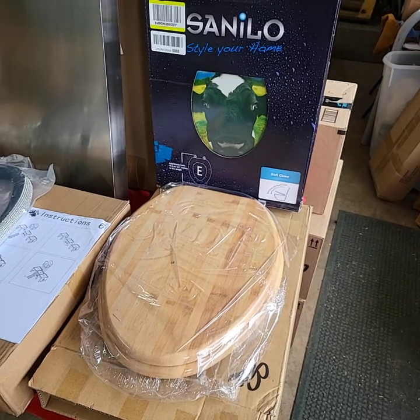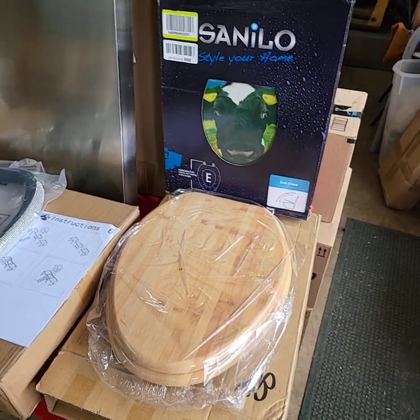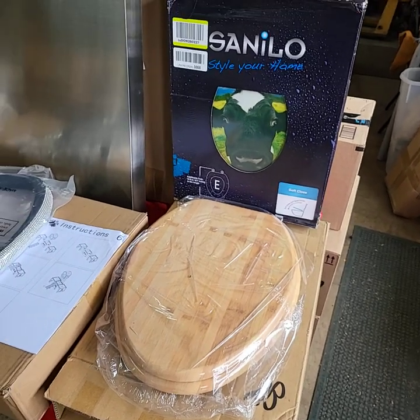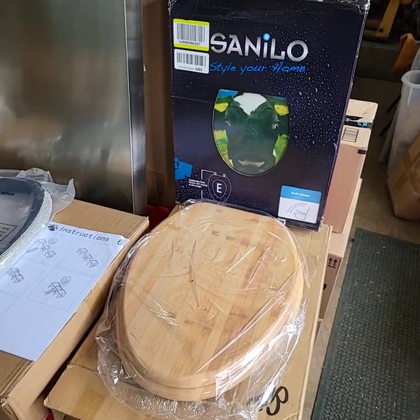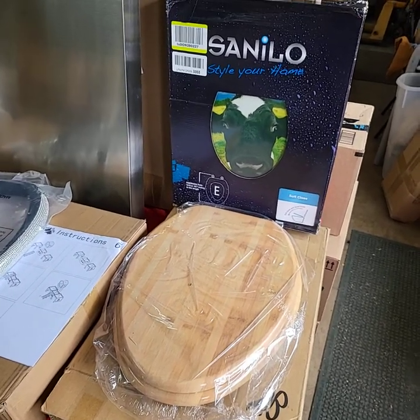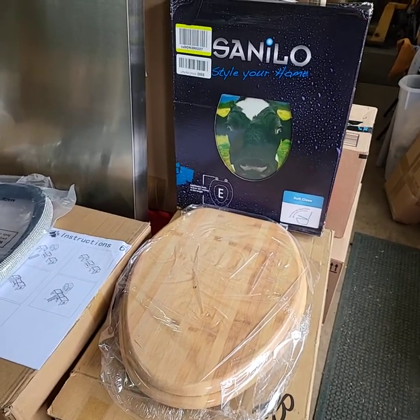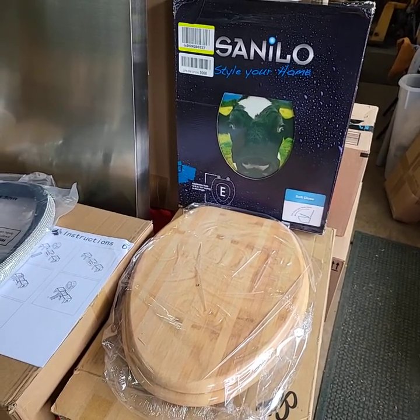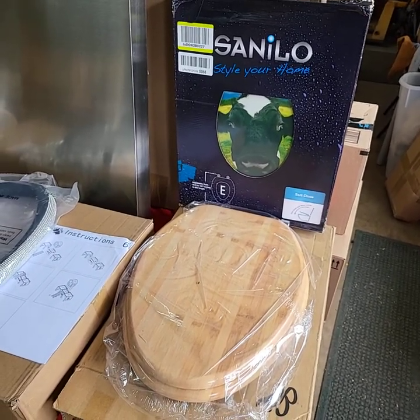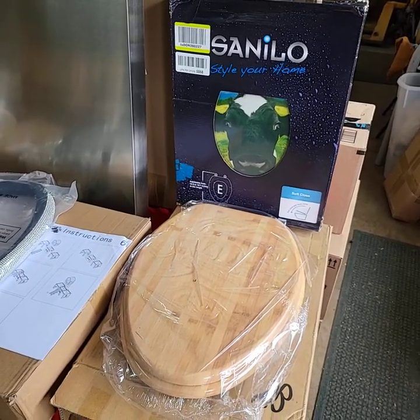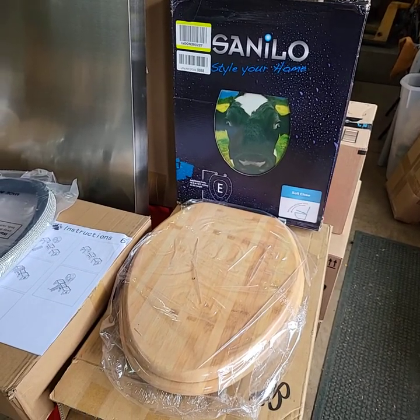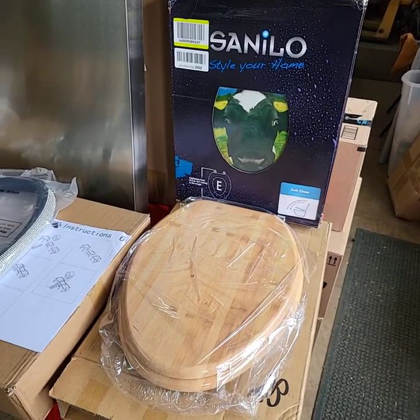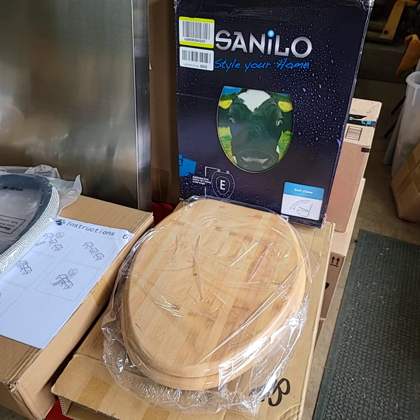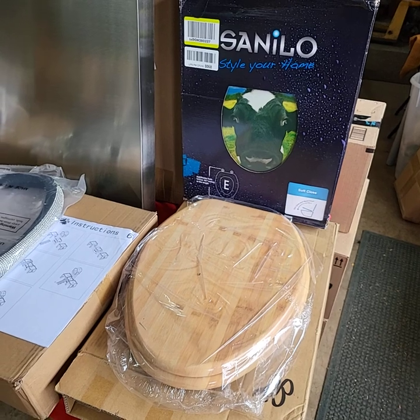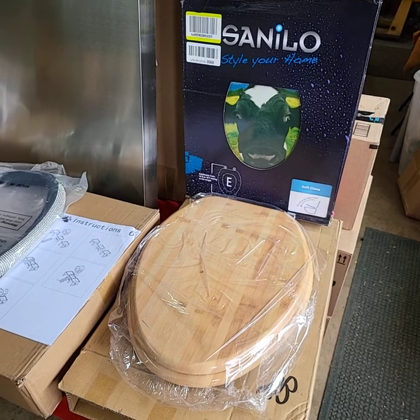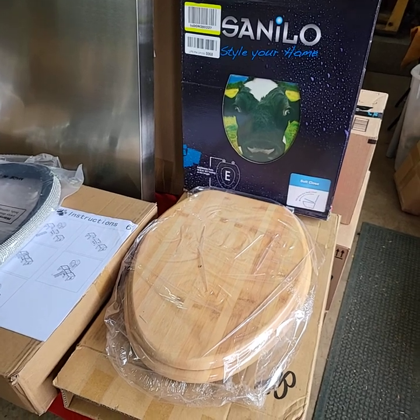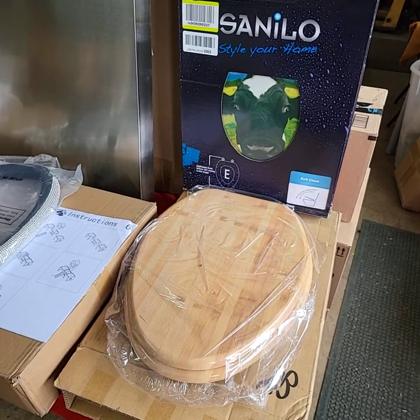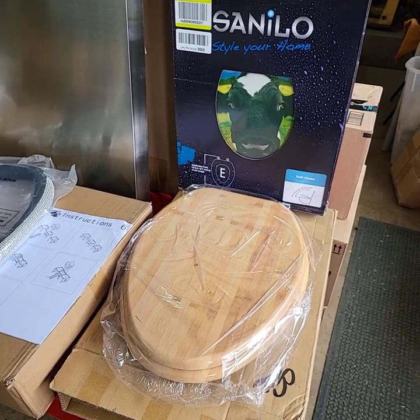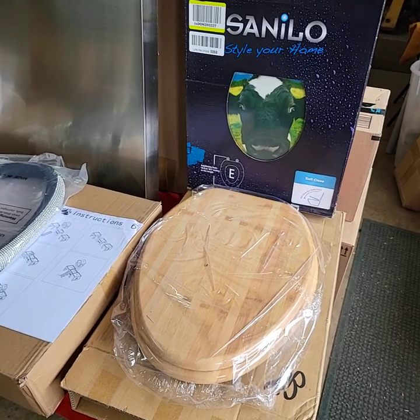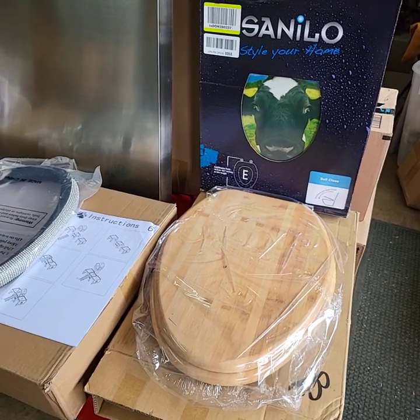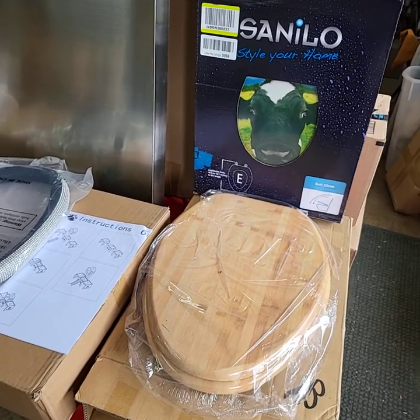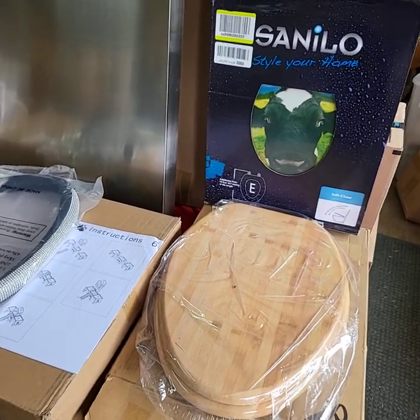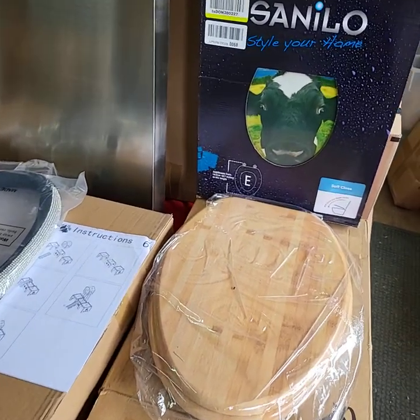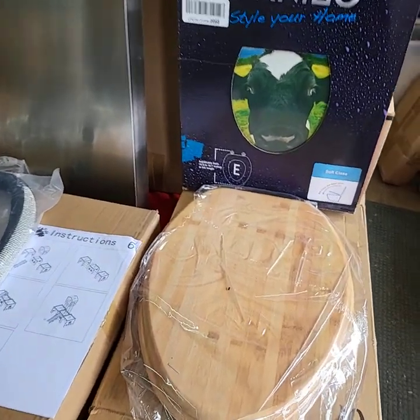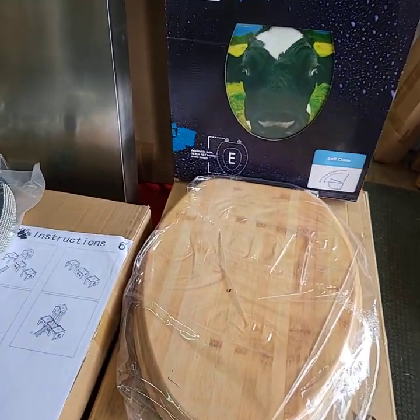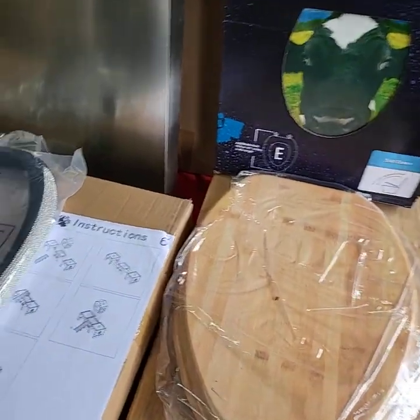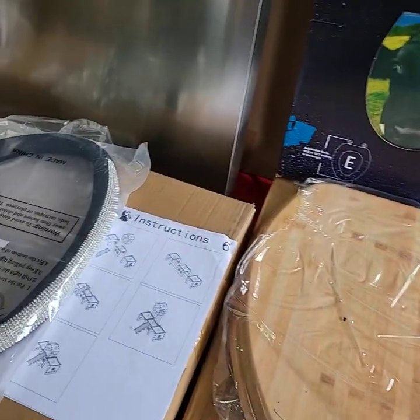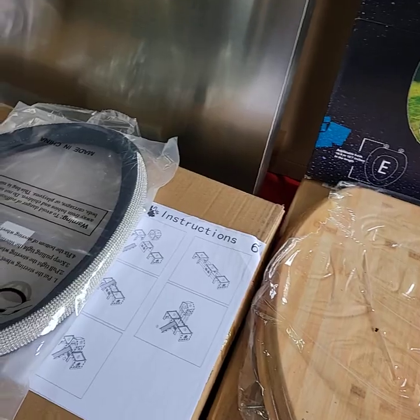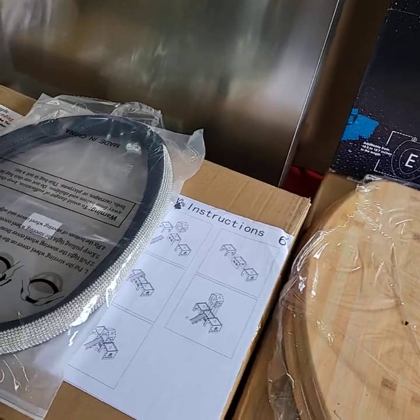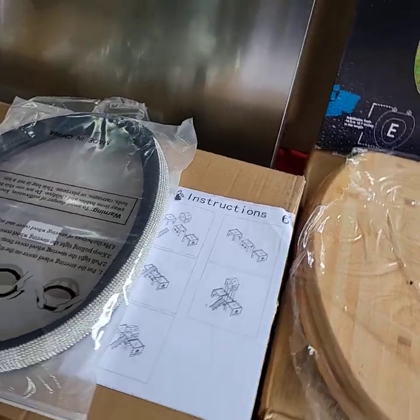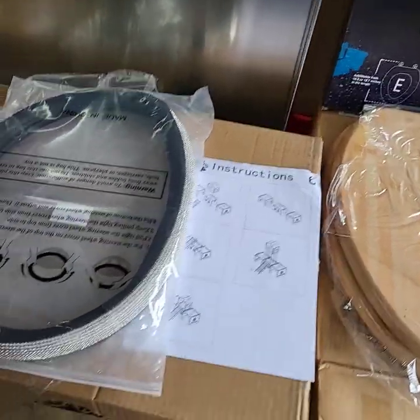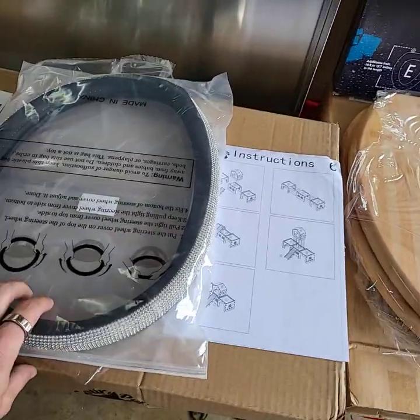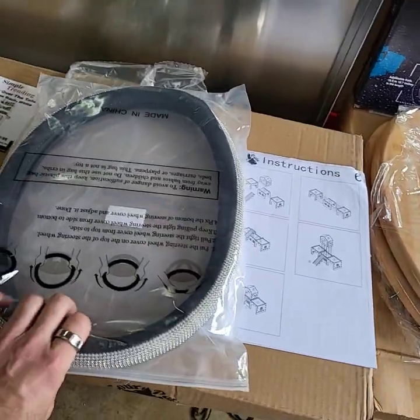Hello everybody, this is the video preview for our YouTube Live Auction on Friday, February 23rd, starting at 3 o'clock. Run through and give you a quick video preview of all the goodies we're going to have out for bid tonight.